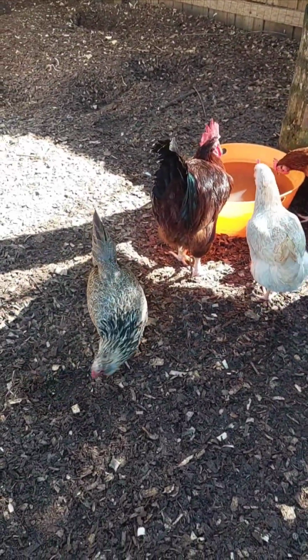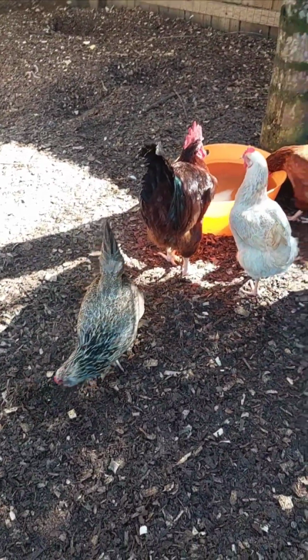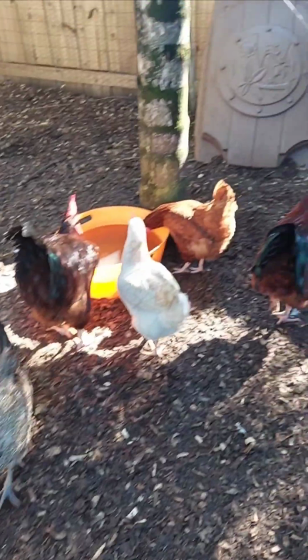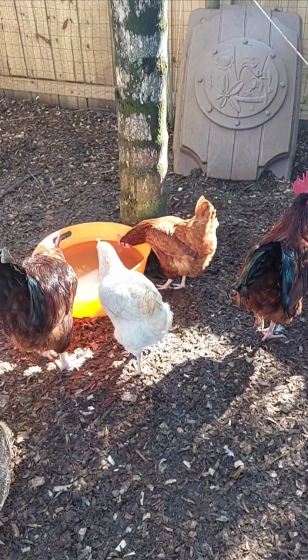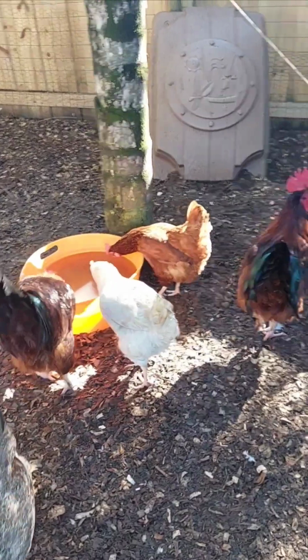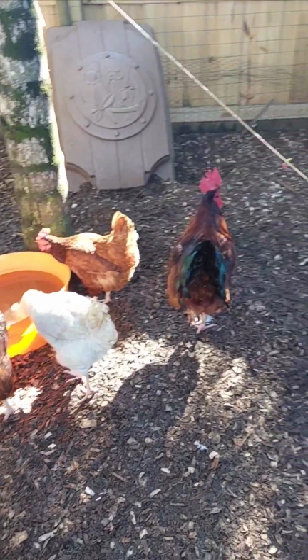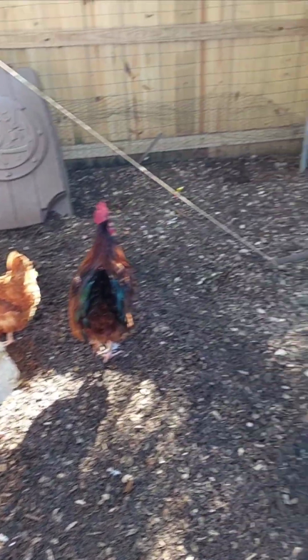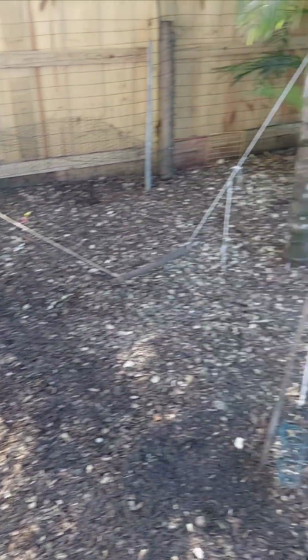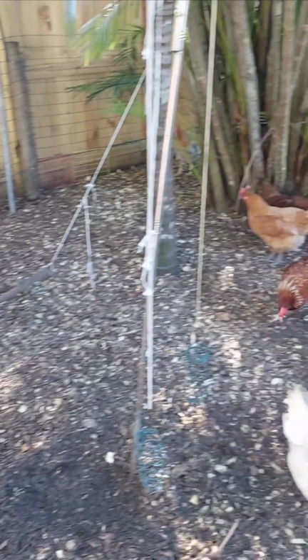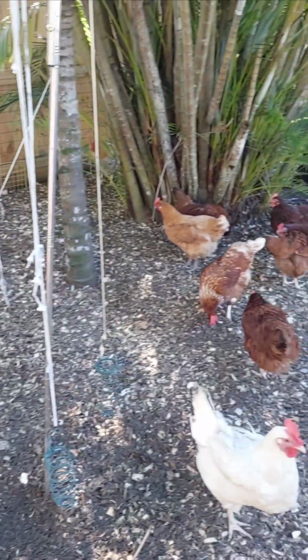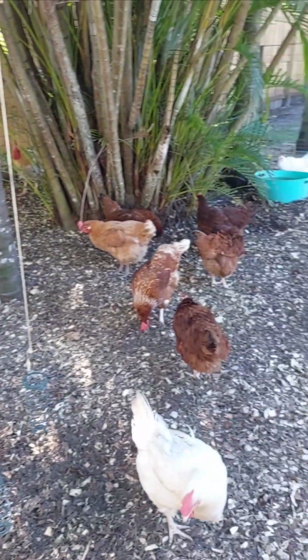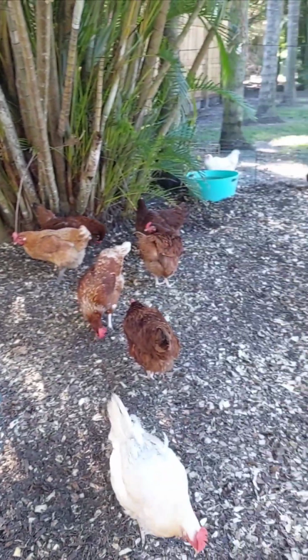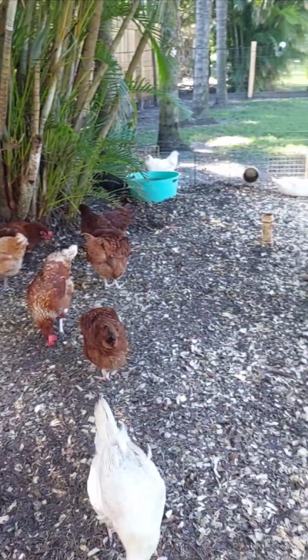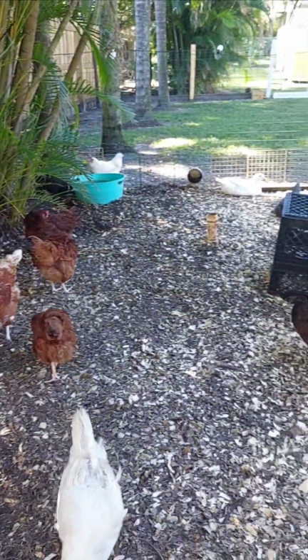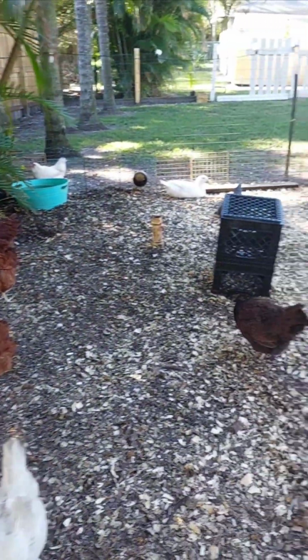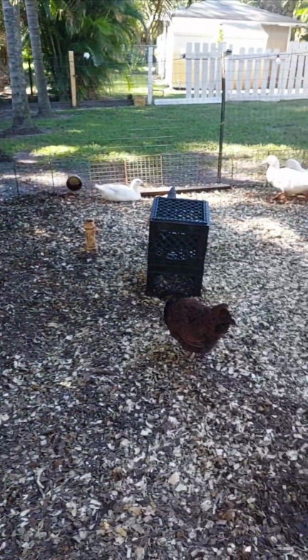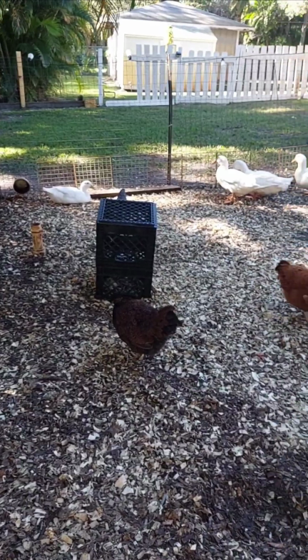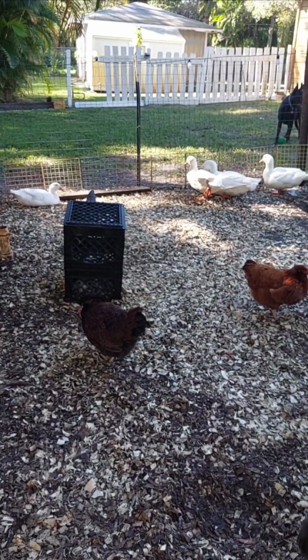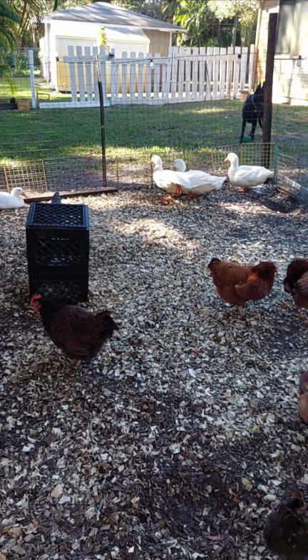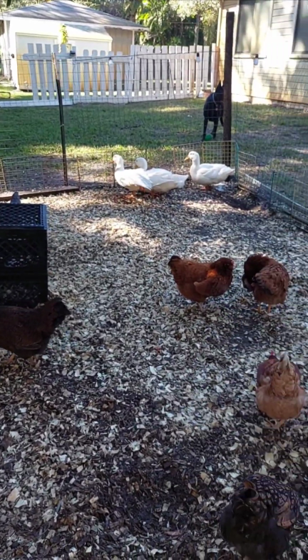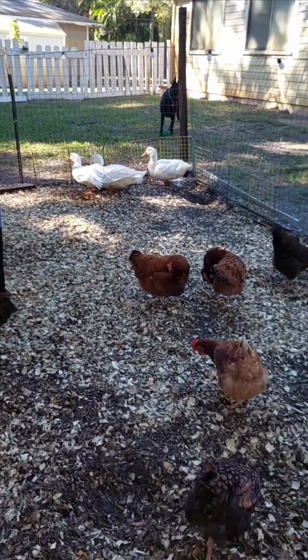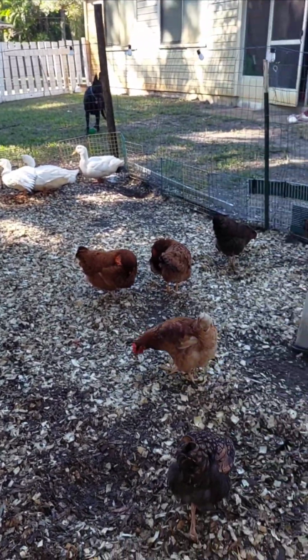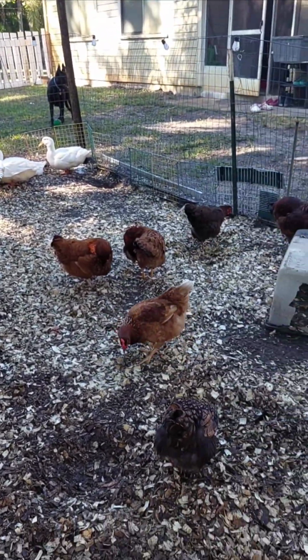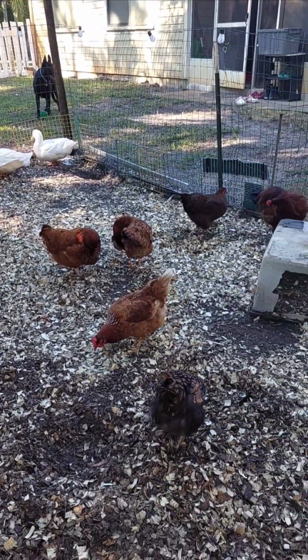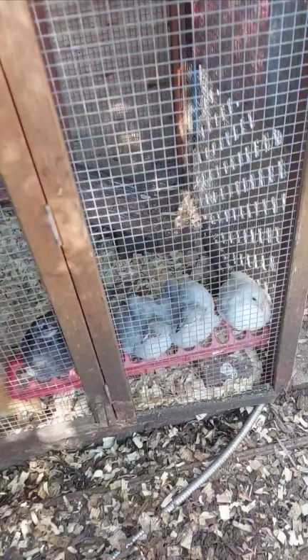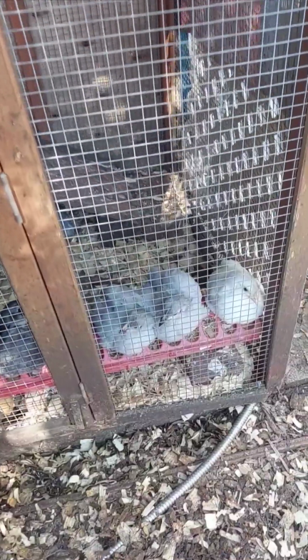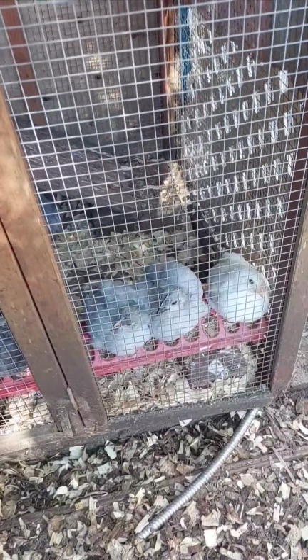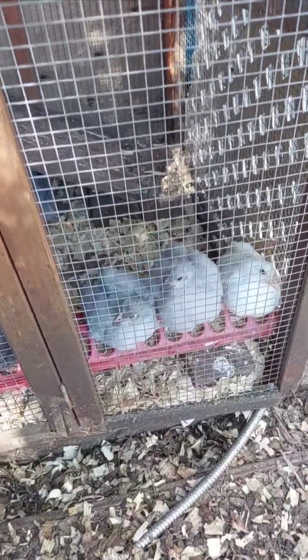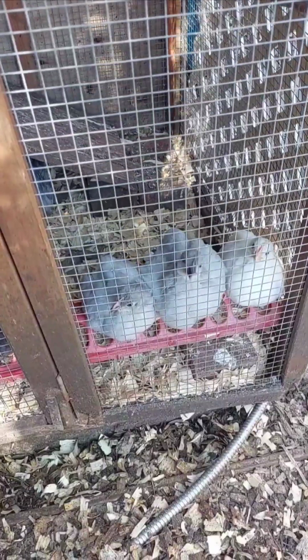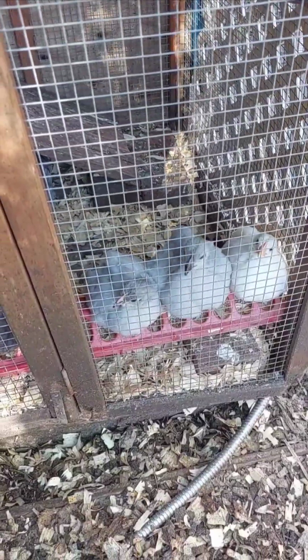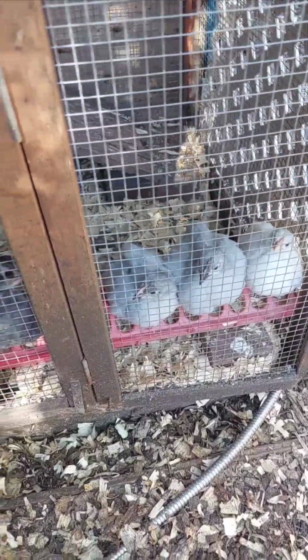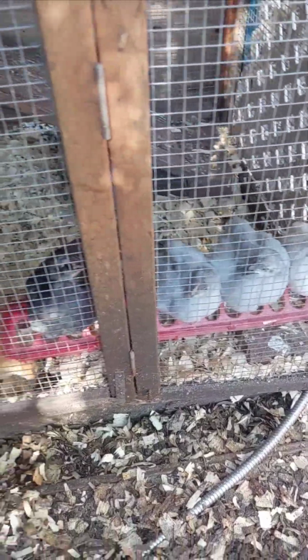Chickens have a keel bone where their flight muscles attach, allowing them to flap their wings with force. Their flight feathers are long and stiff, giving them the lift they need to get off the ground. However, their relatively heavy bodies limit how far and how high they can fly.